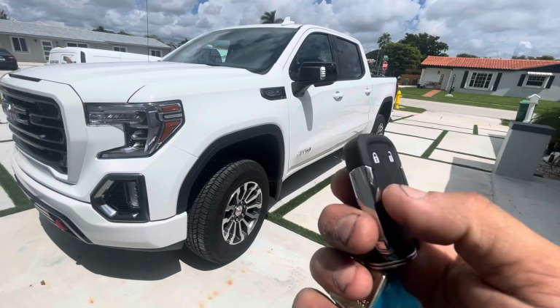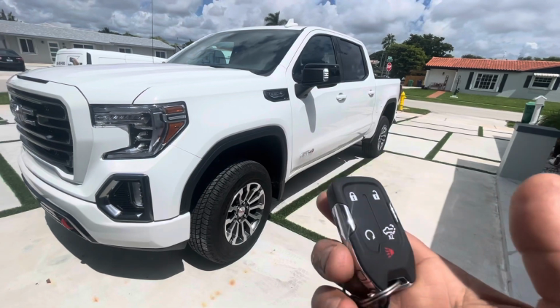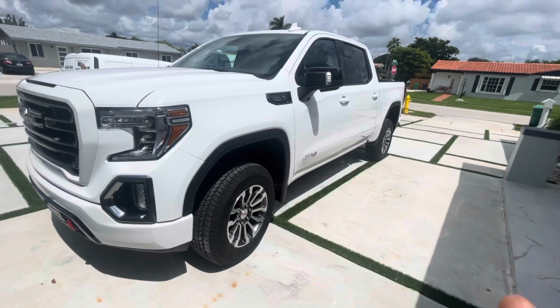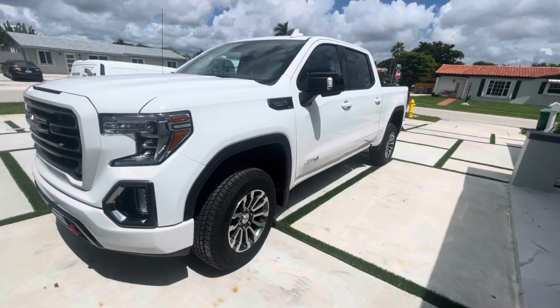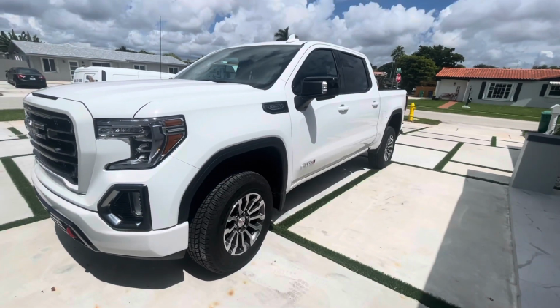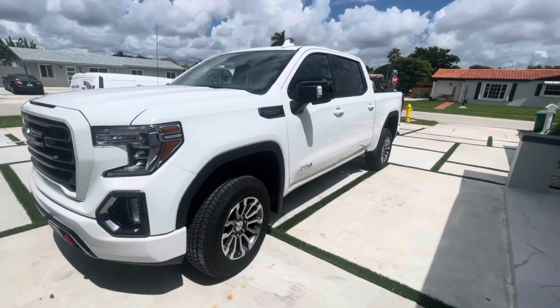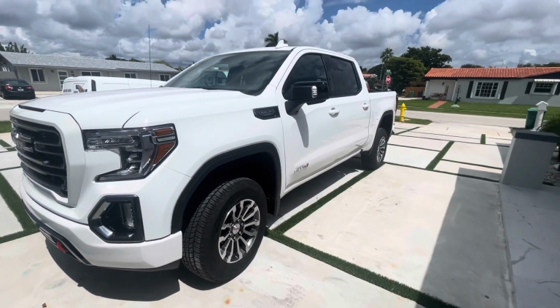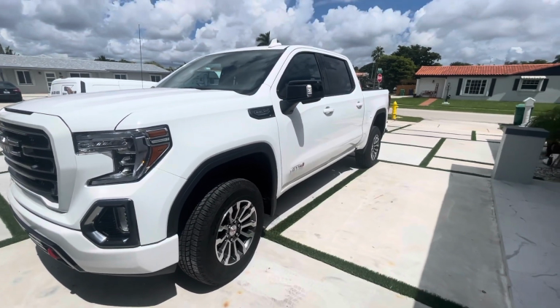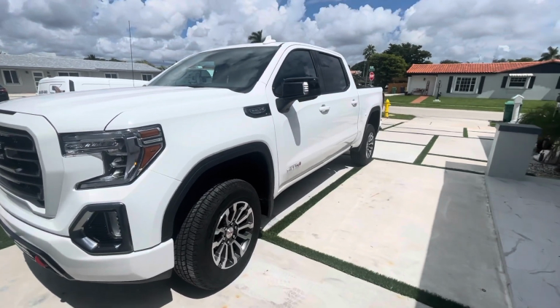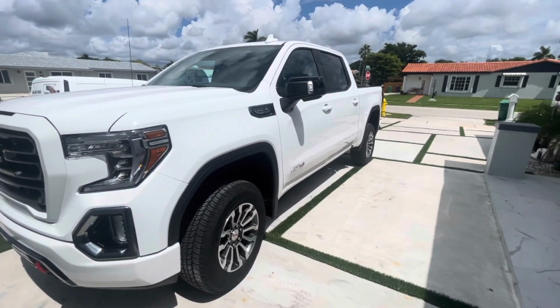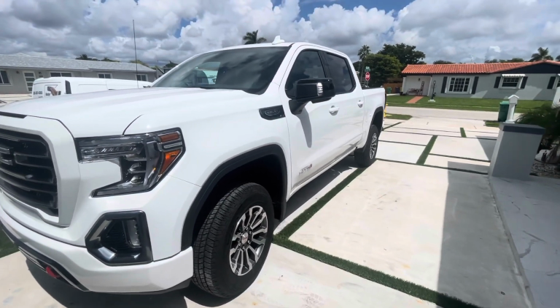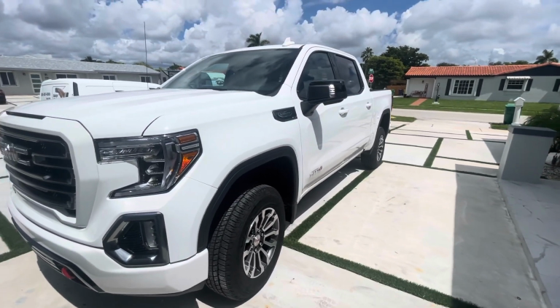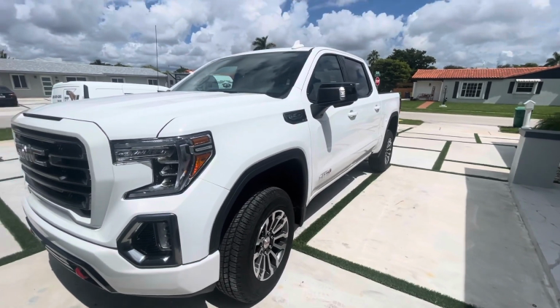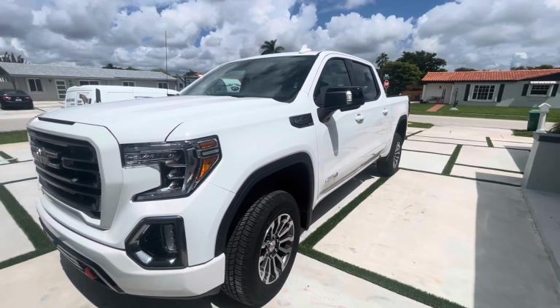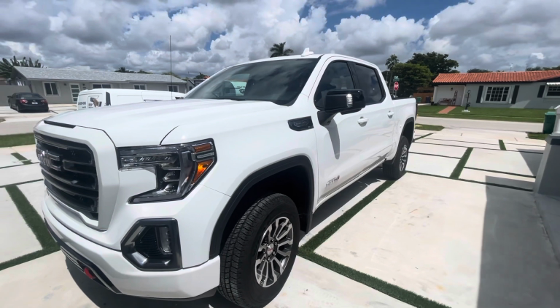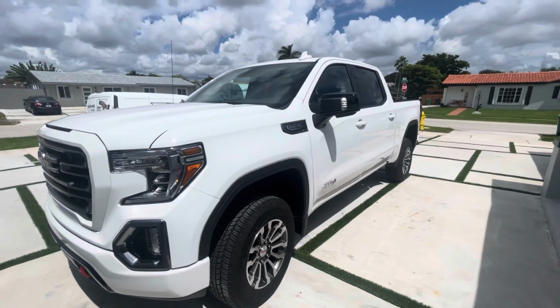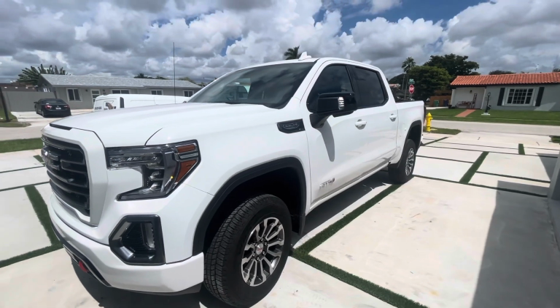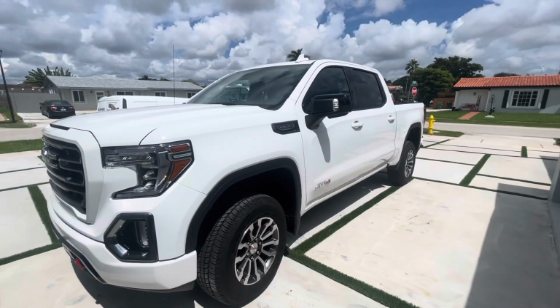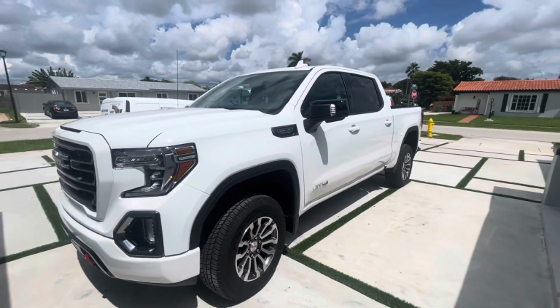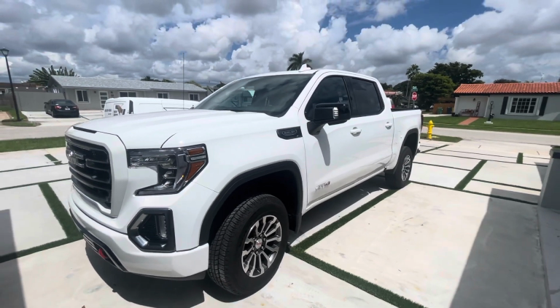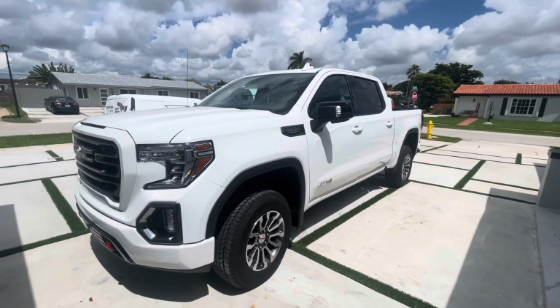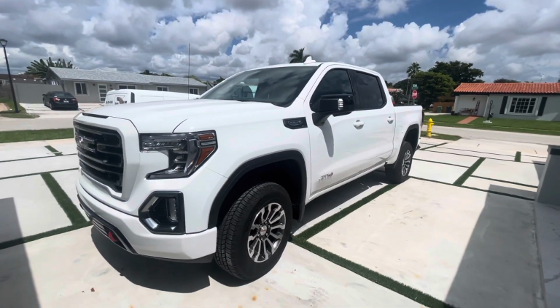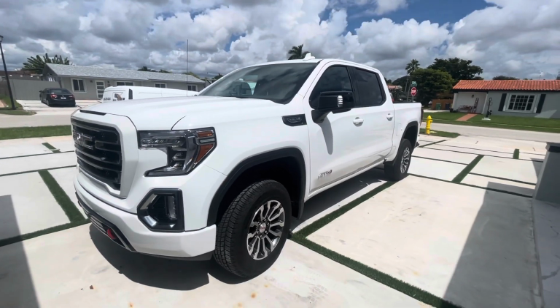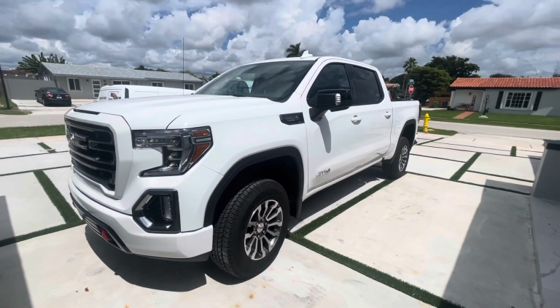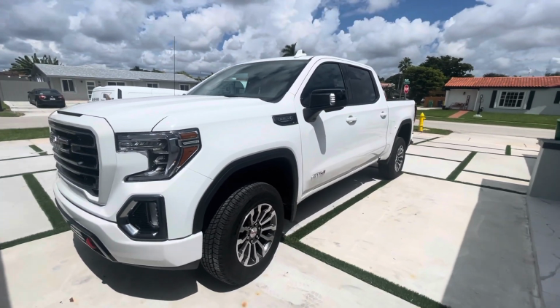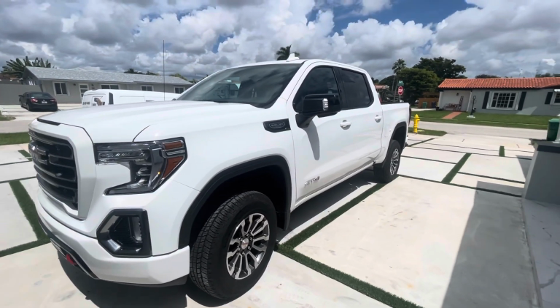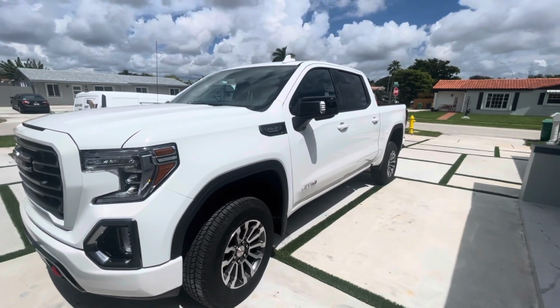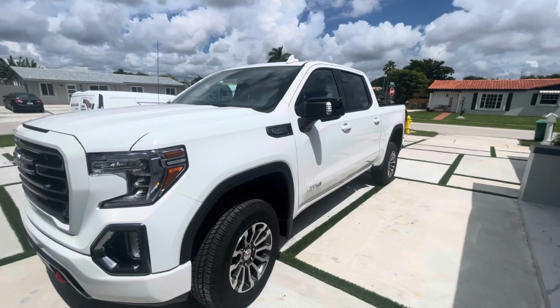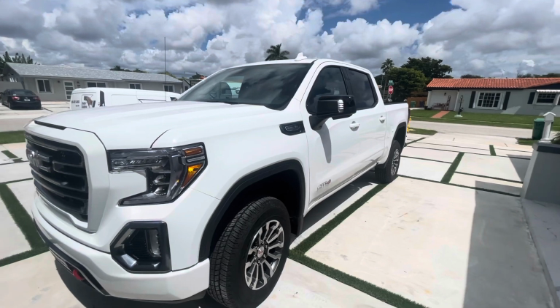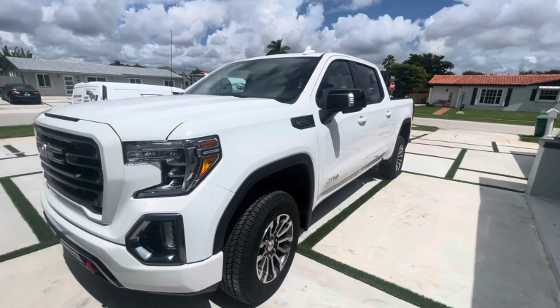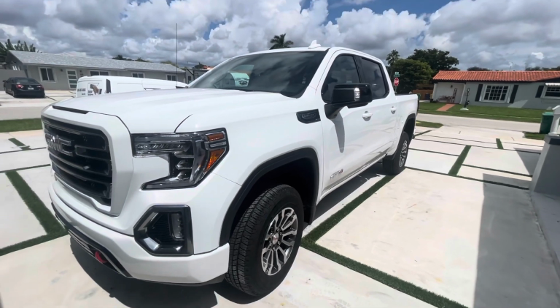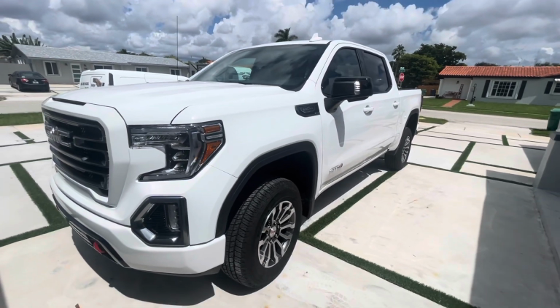It comes with the remote start from factory, and he does have the app that gives him alerts. He can lock and unlock the doors from the phone — the whole nine yards. The only thing is it doesn't have any impact sensor. So what happens is they'll bust out the window and jump in without opening any of the doors.